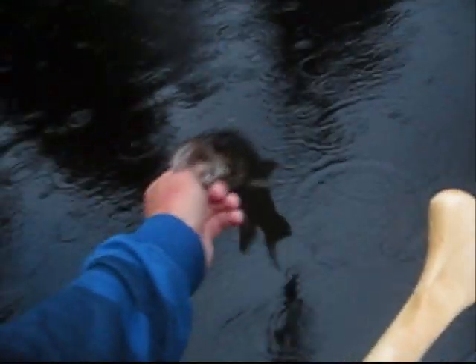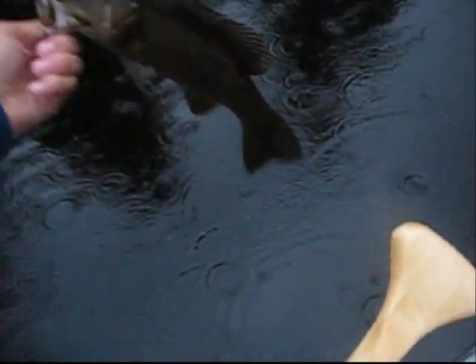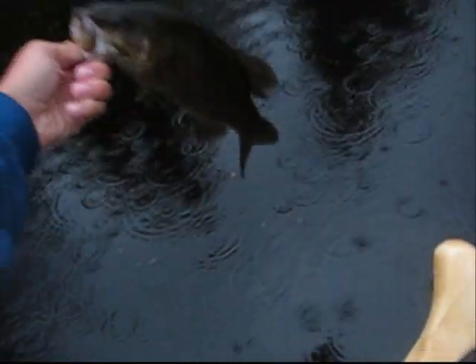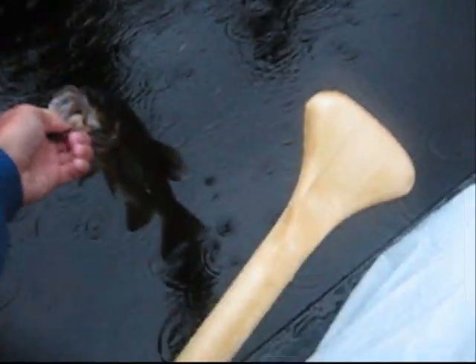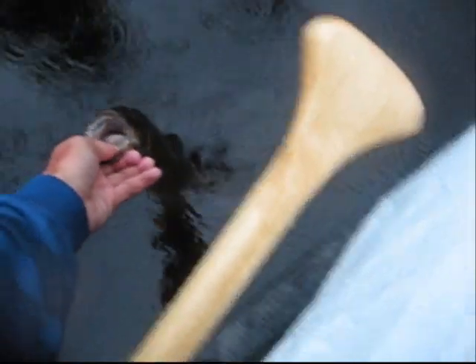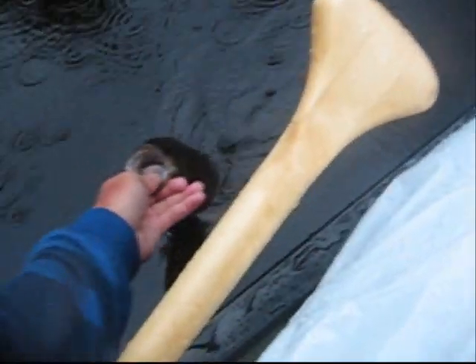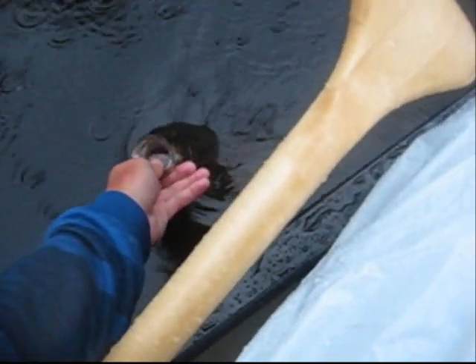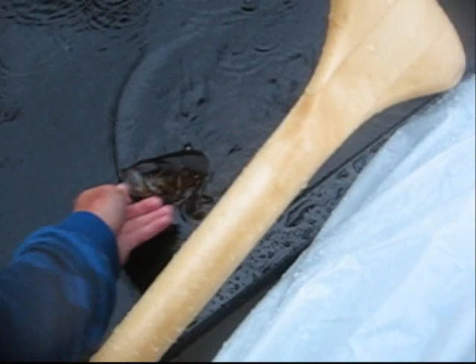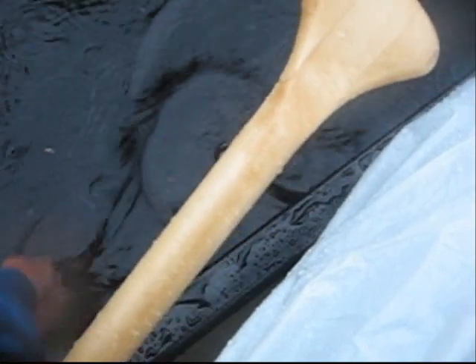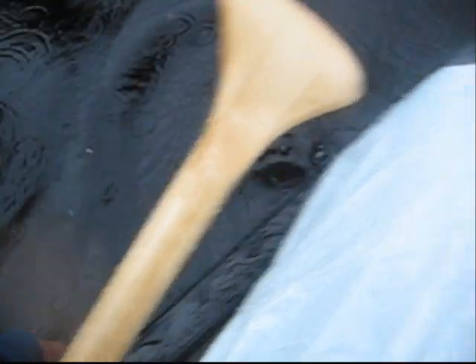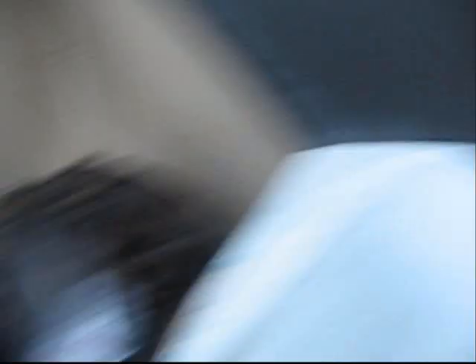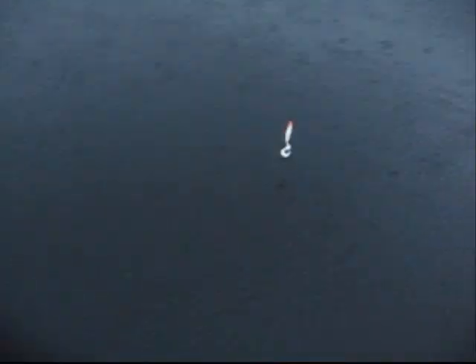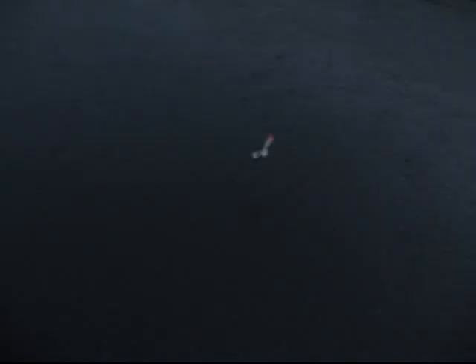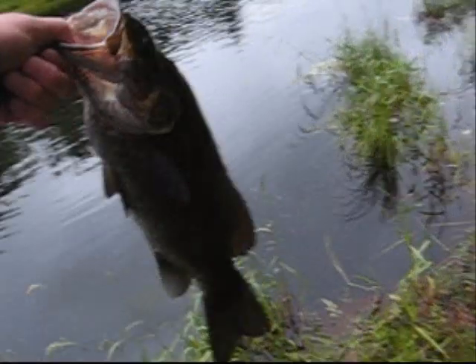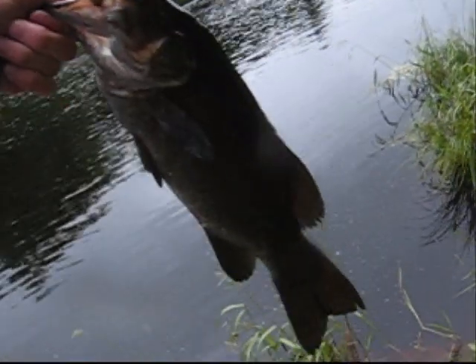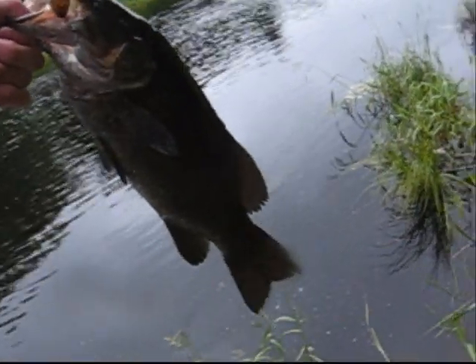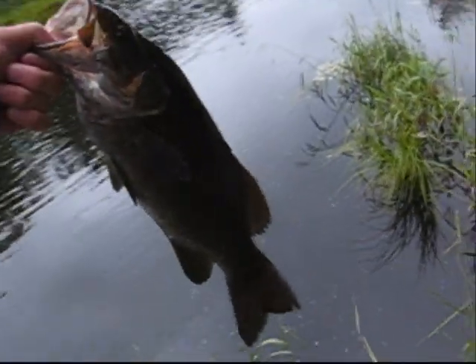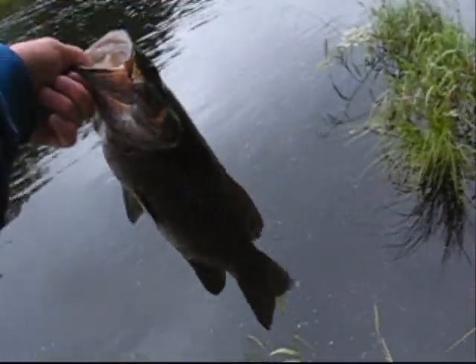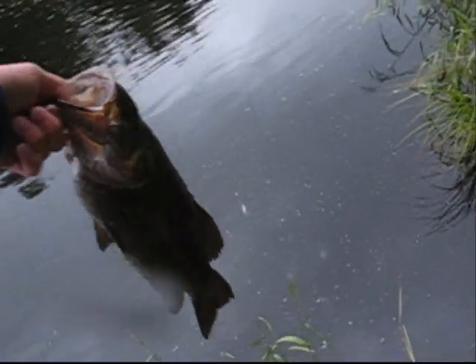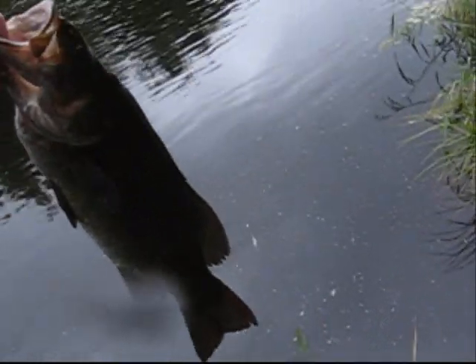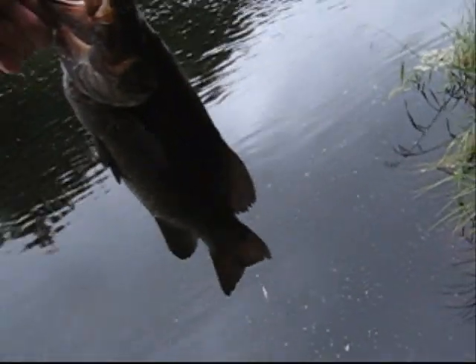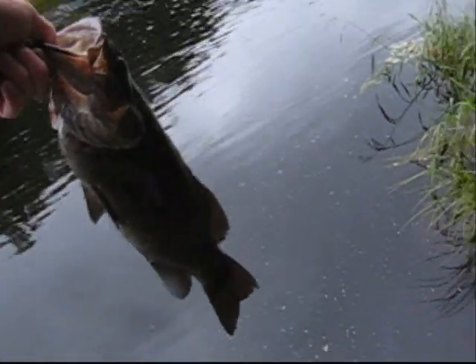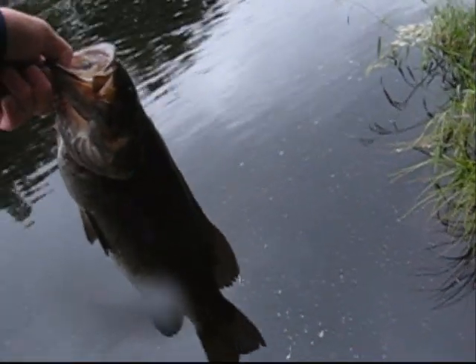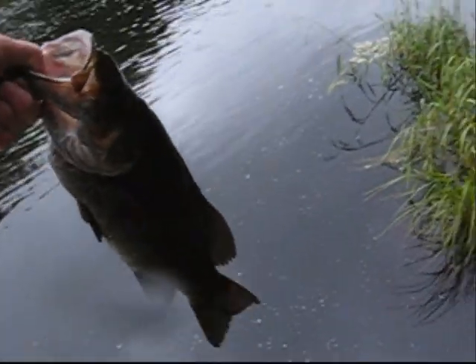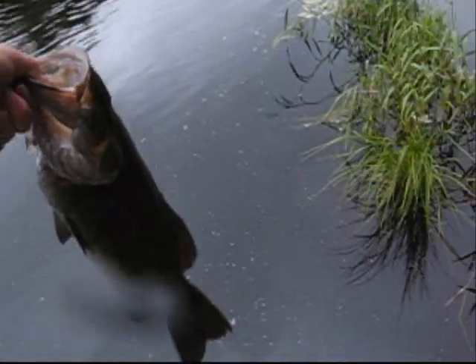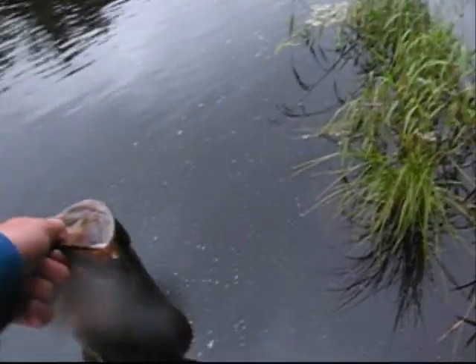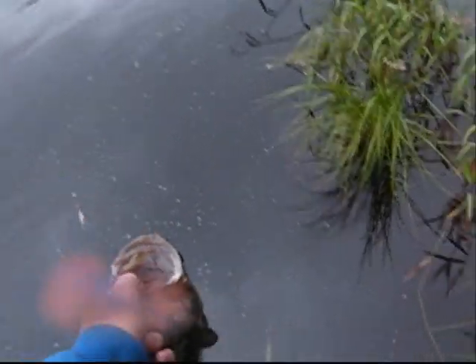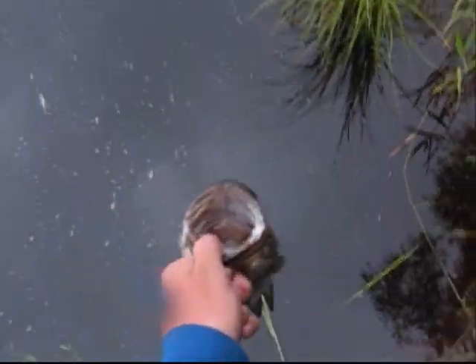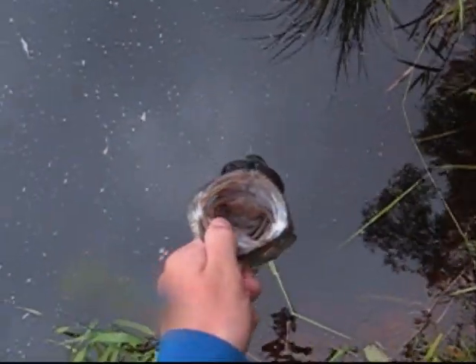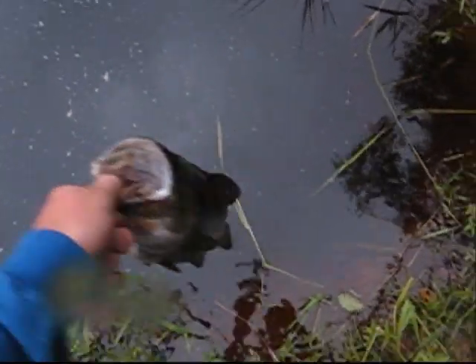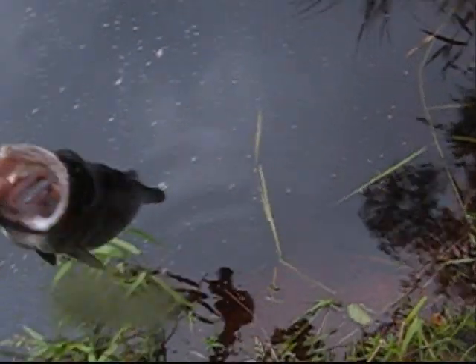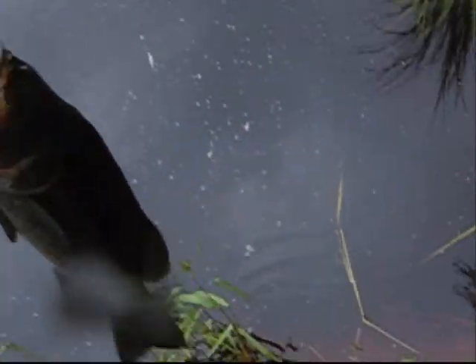Nice little bass. Put that guy in here. There we go. Just caught this bass right here. Pretty nice size. It put up a really good fight. Holy crap. There's a nice bass.